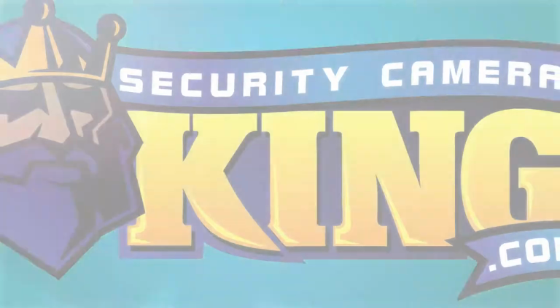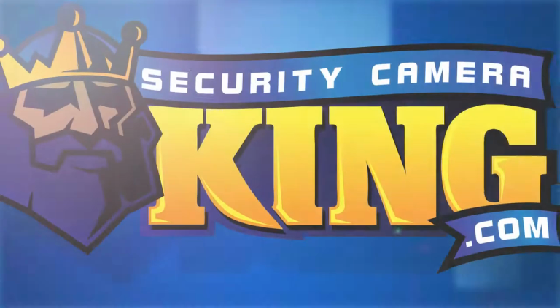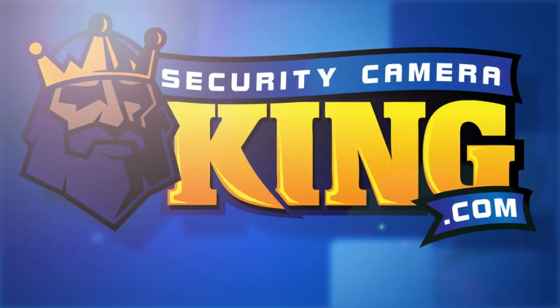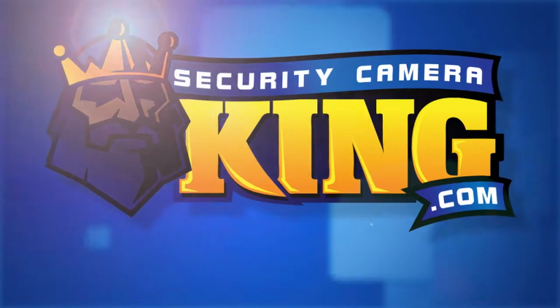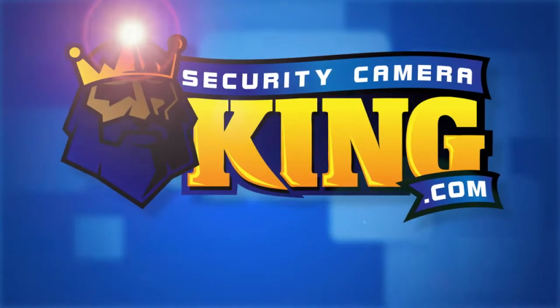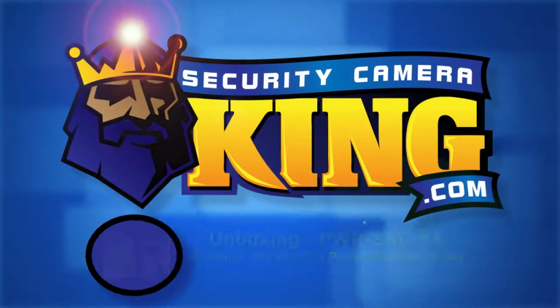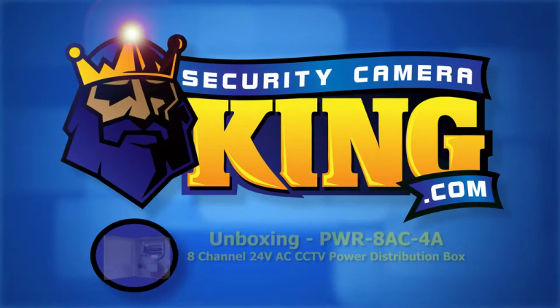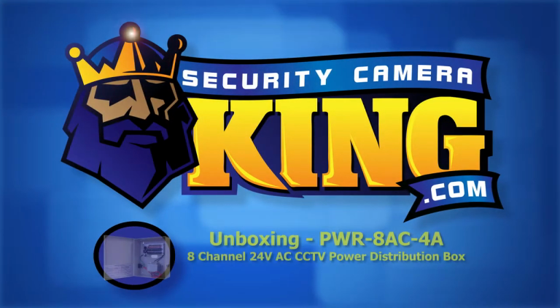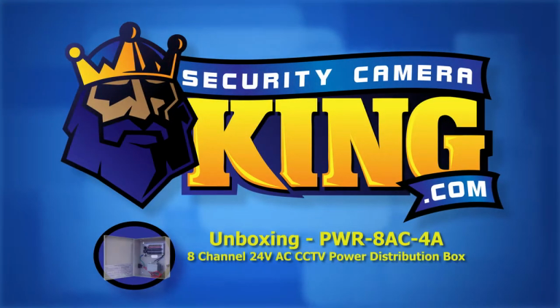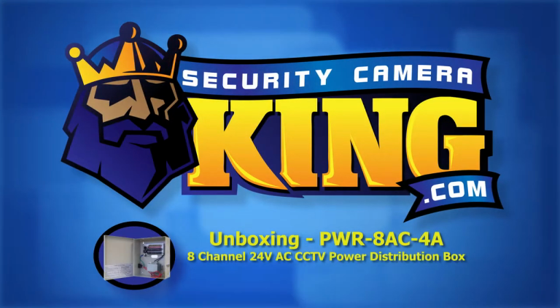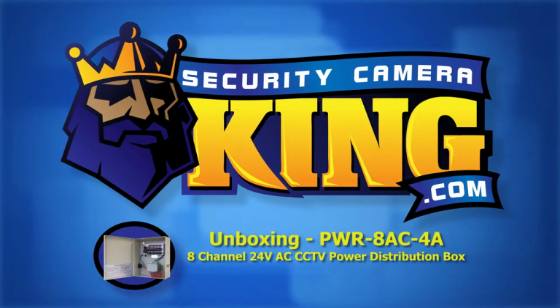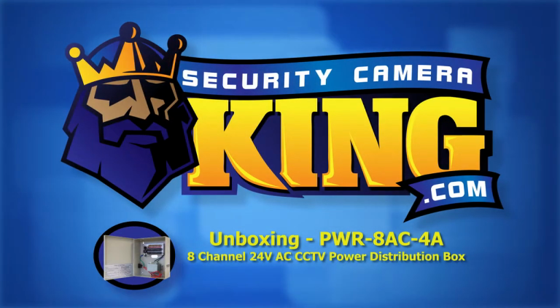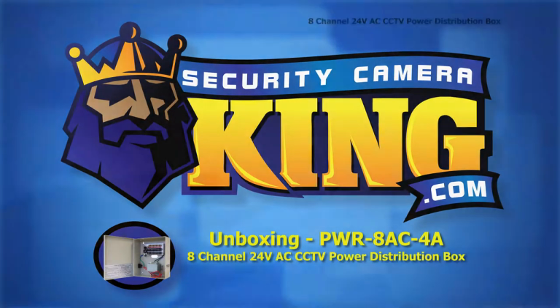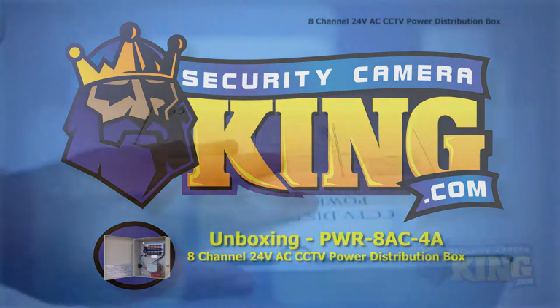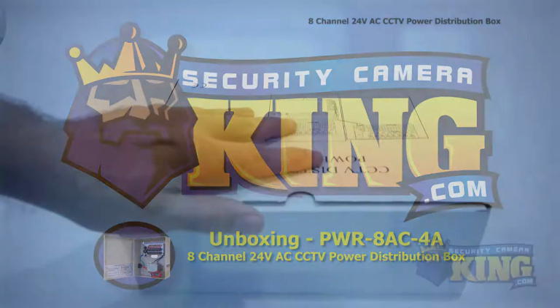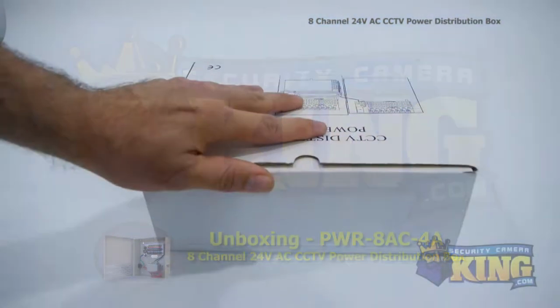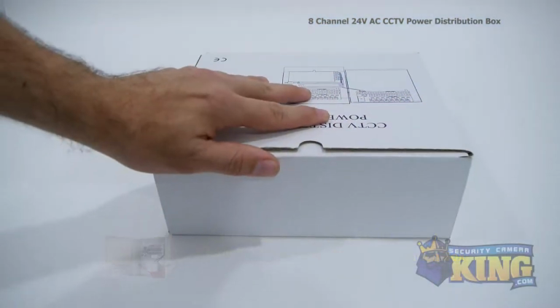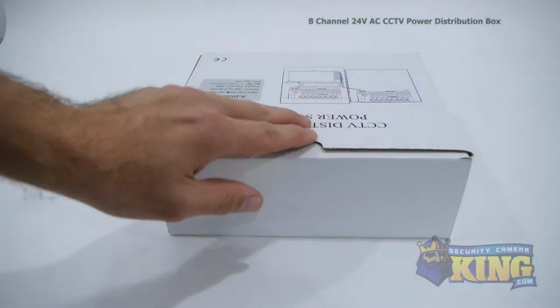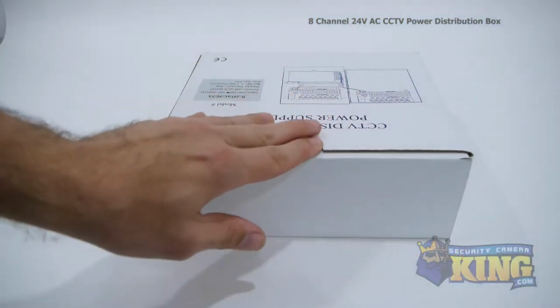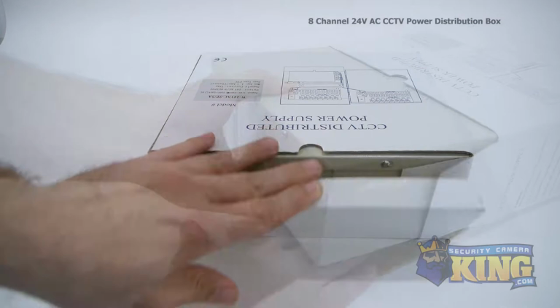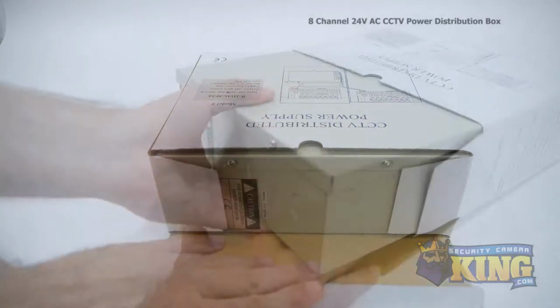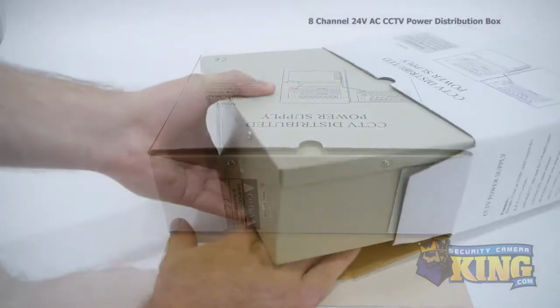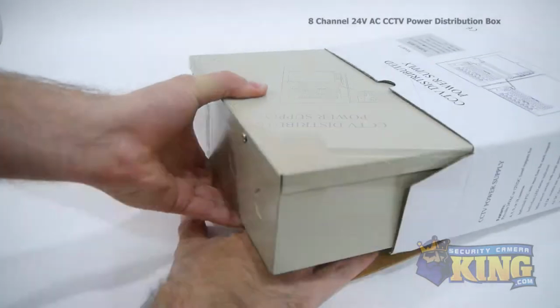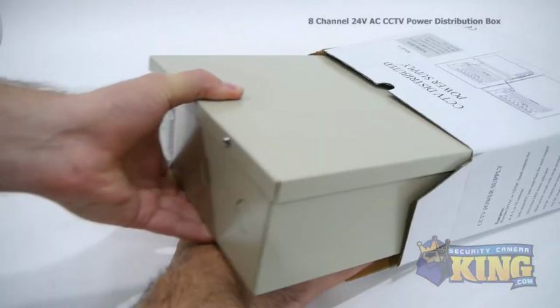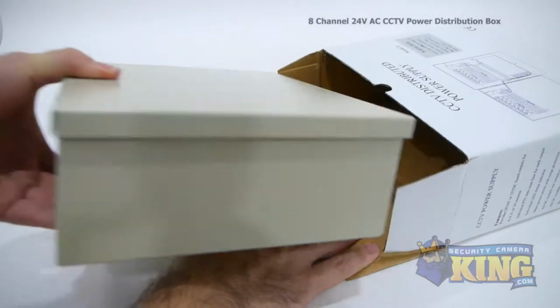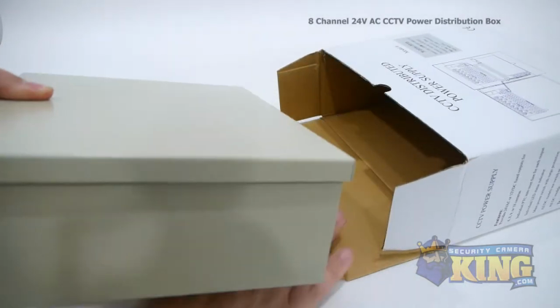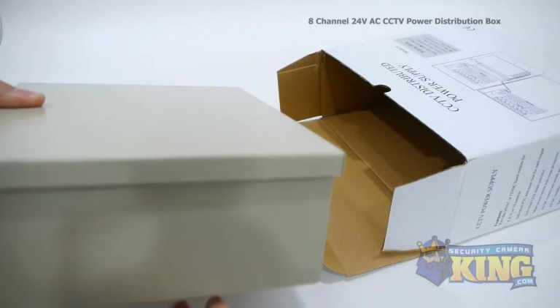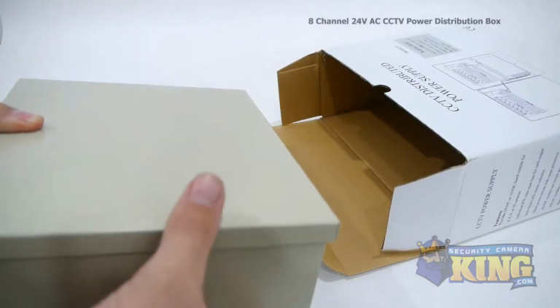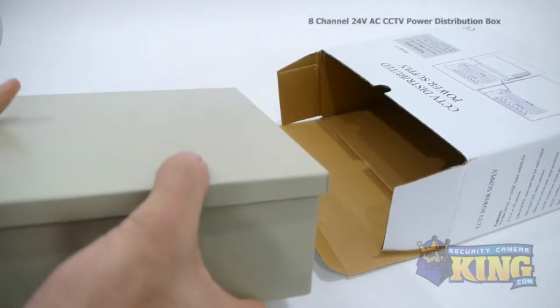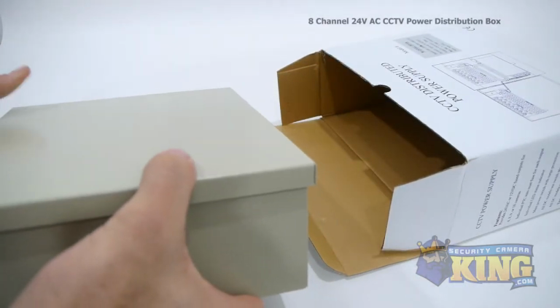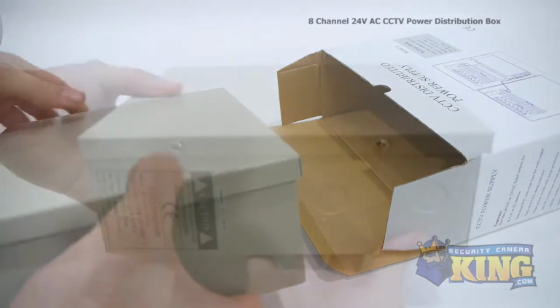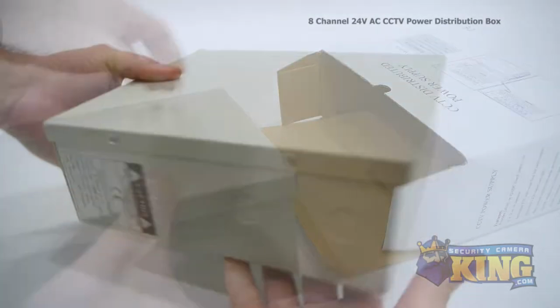Welcome to SecurityCameraKing.com. This is our 8-channel 24-volt AC CCTV power distribution box.